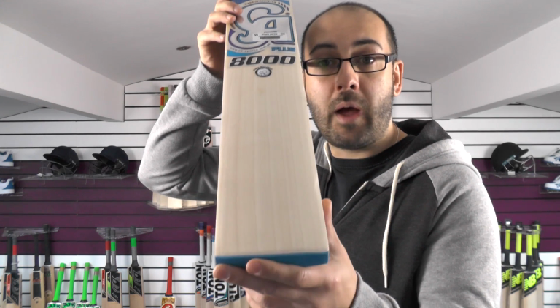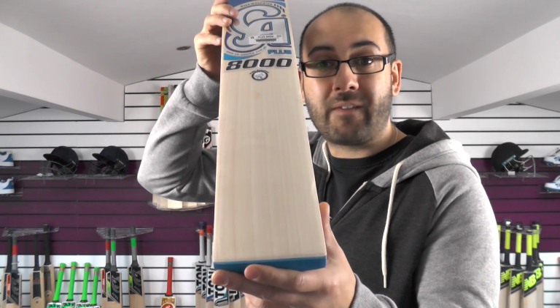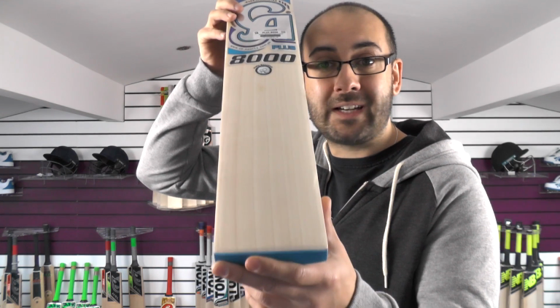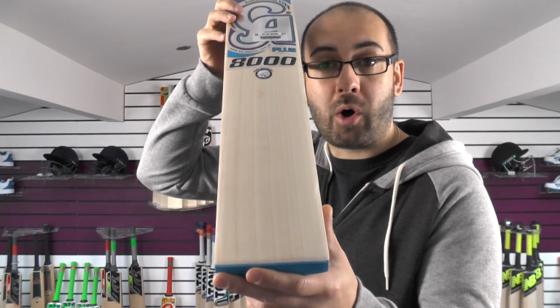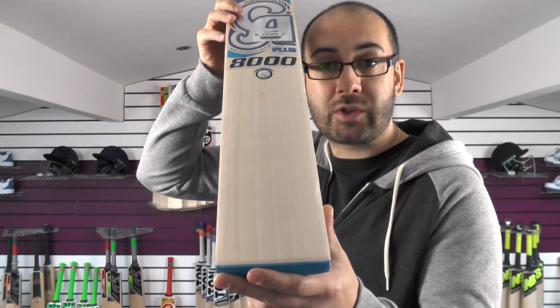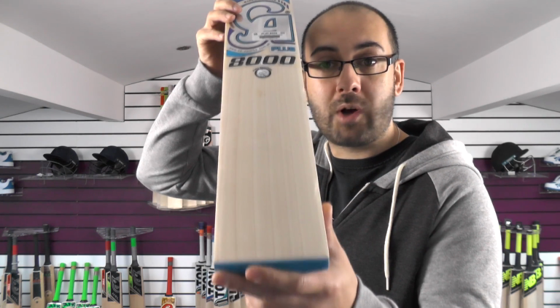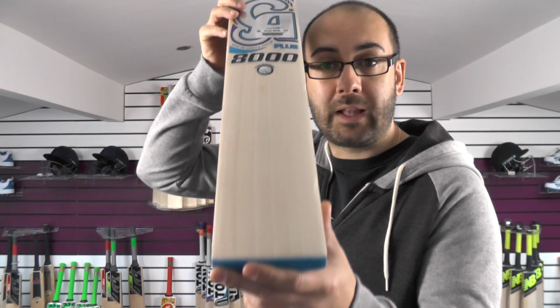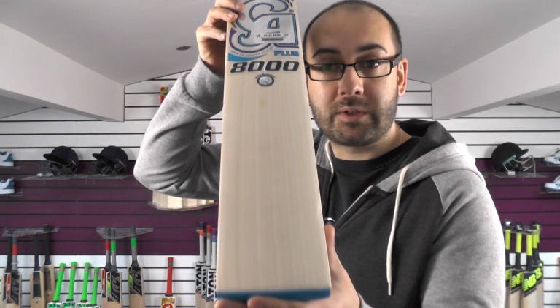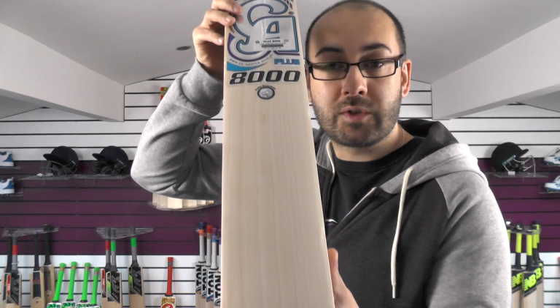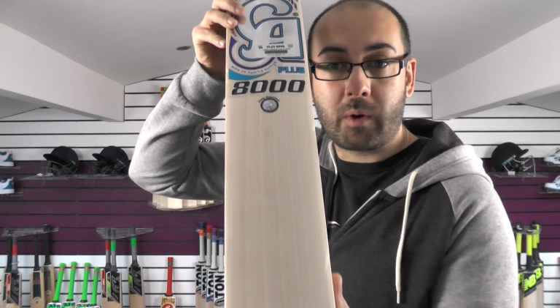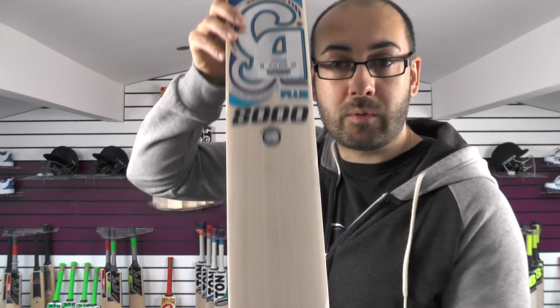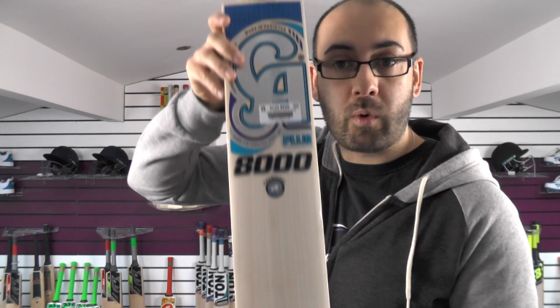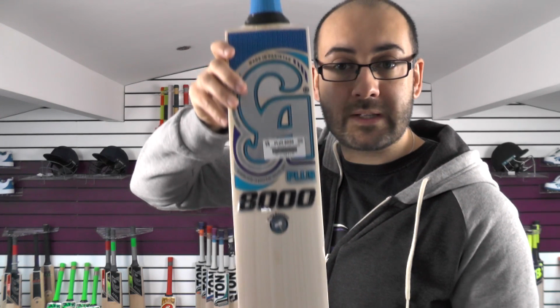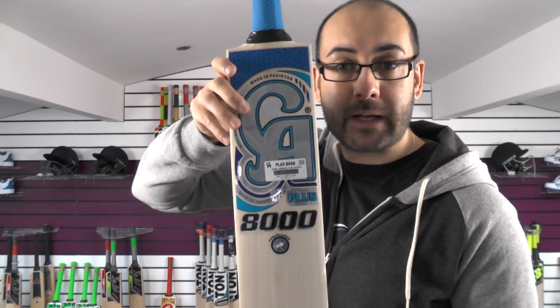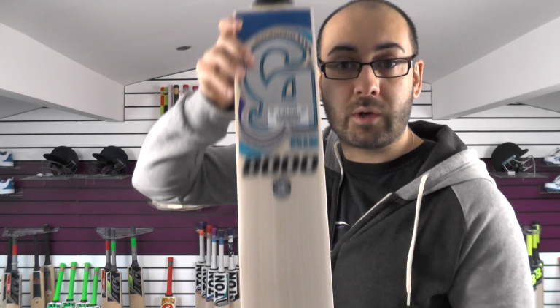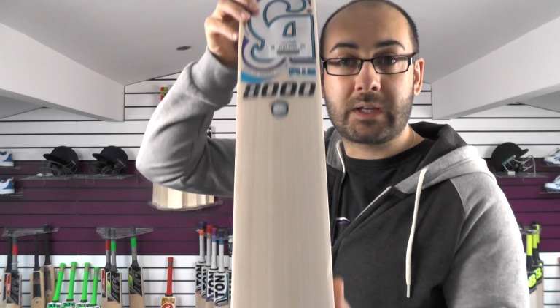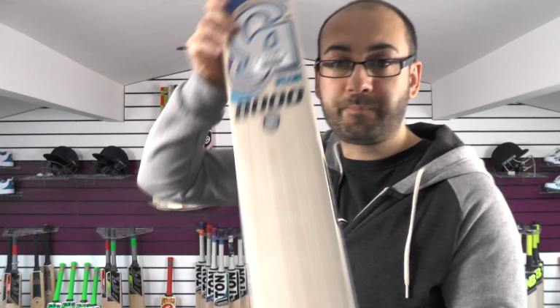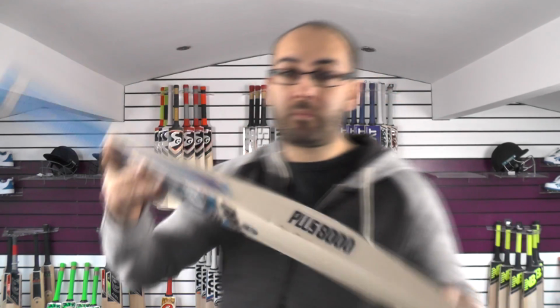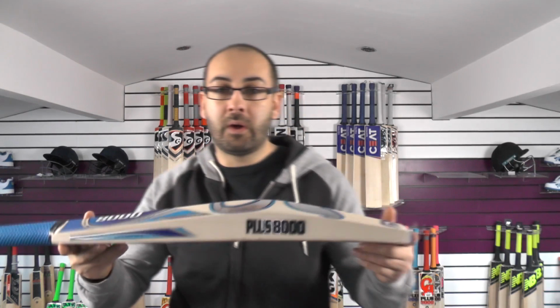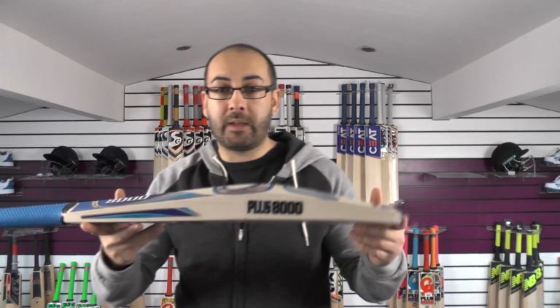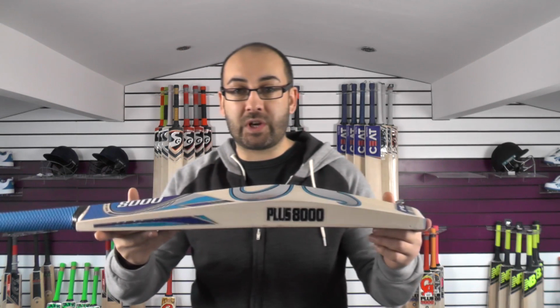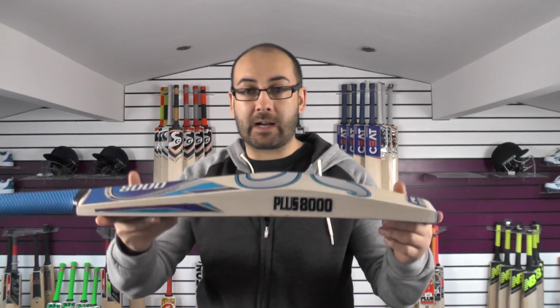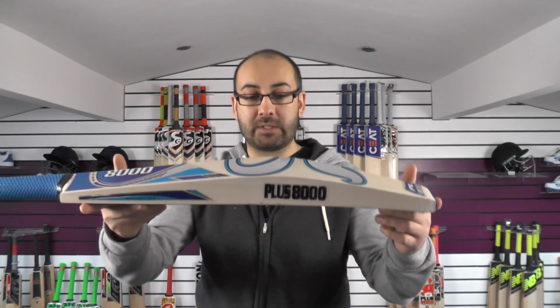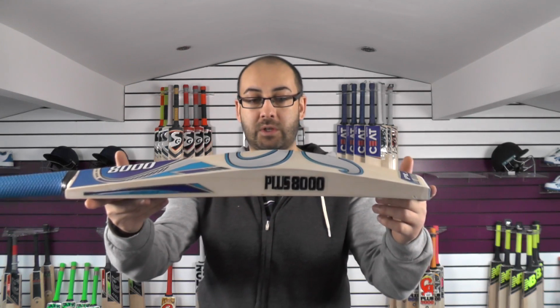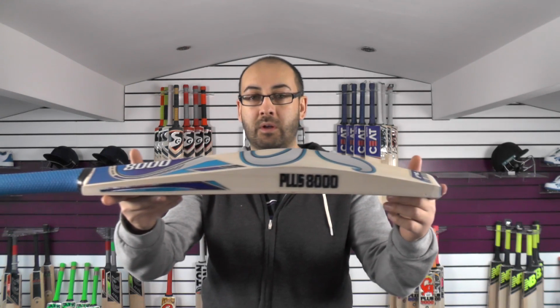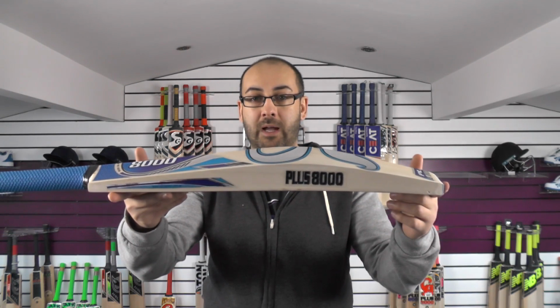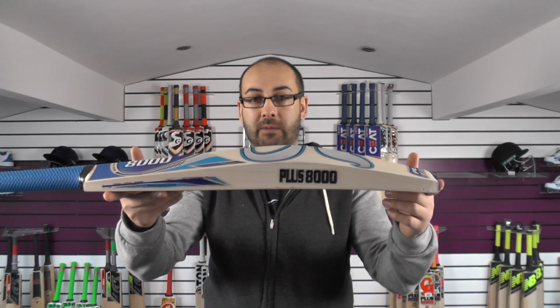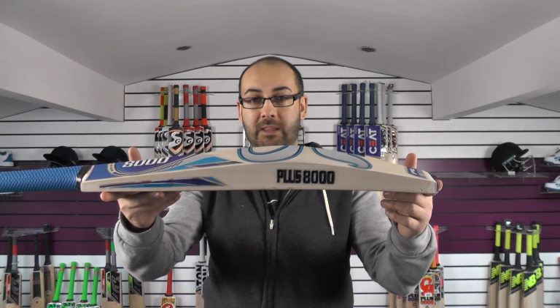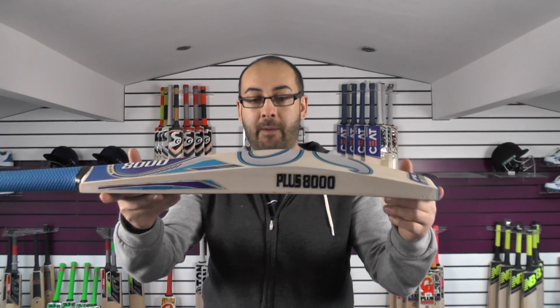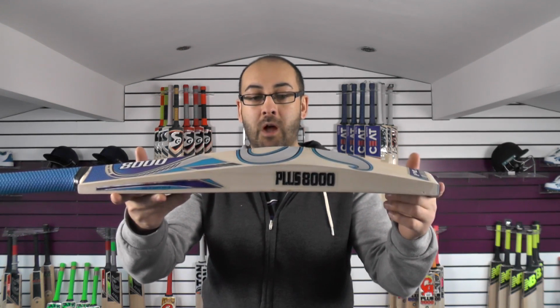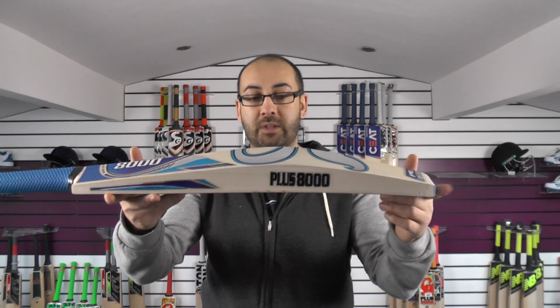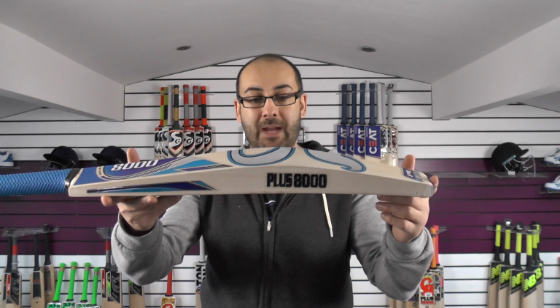We have decided to put all that shipment on clearance. So if you want to pick up one of the CA bats with the old stickers on, you can check out our clearance section and you'll be able to see that there.